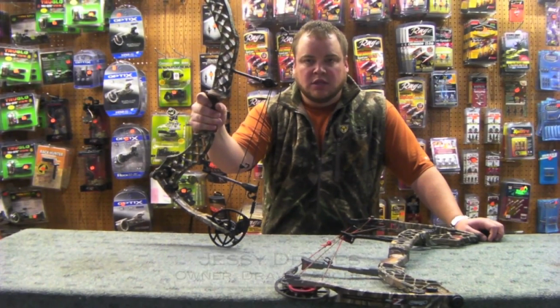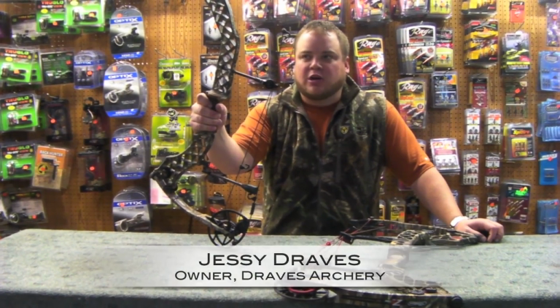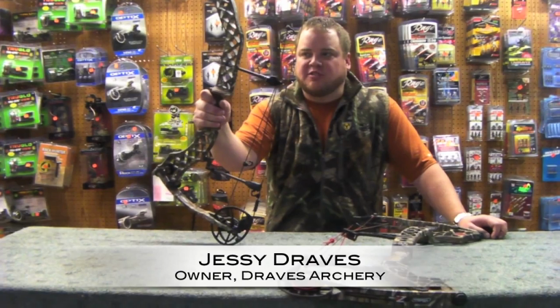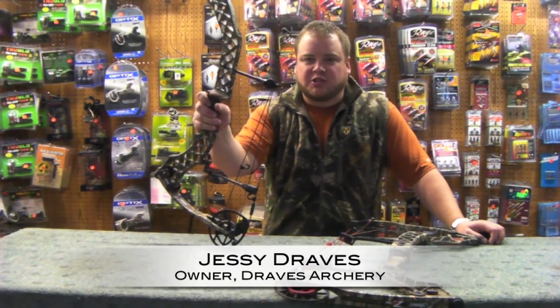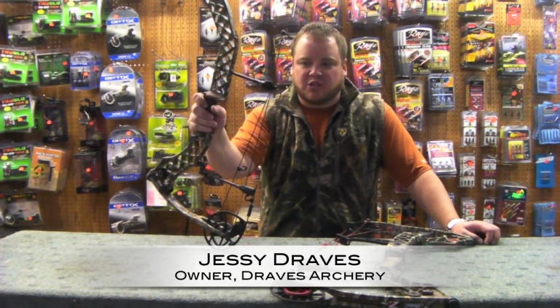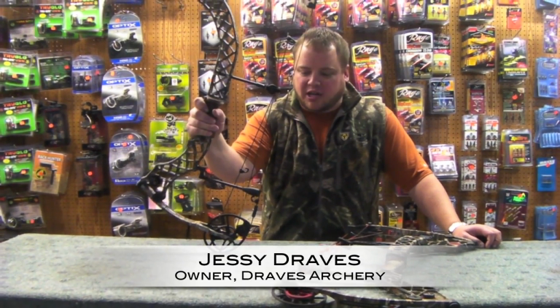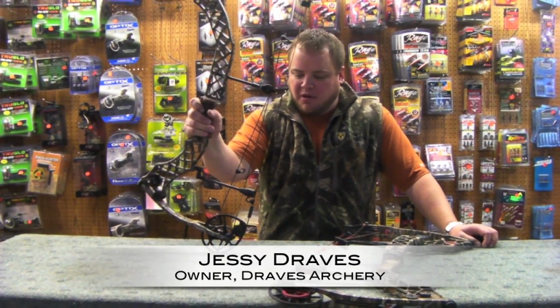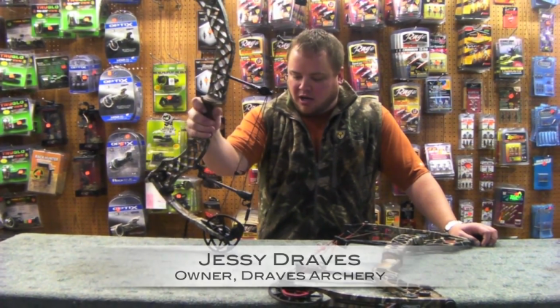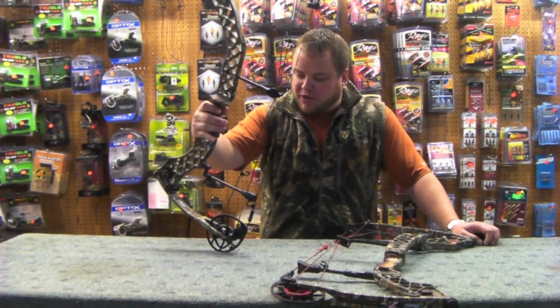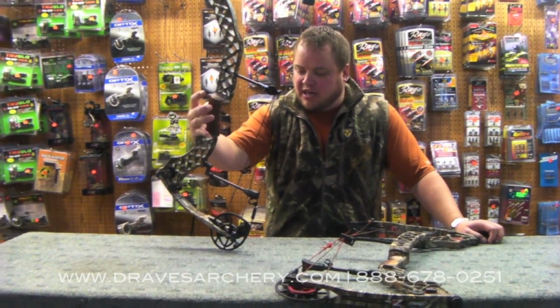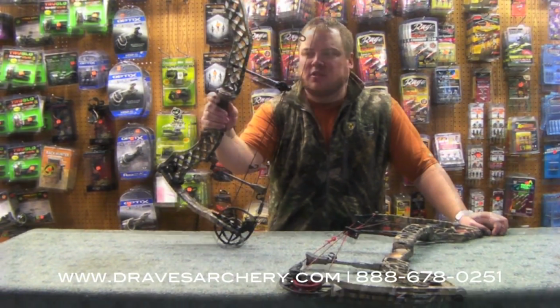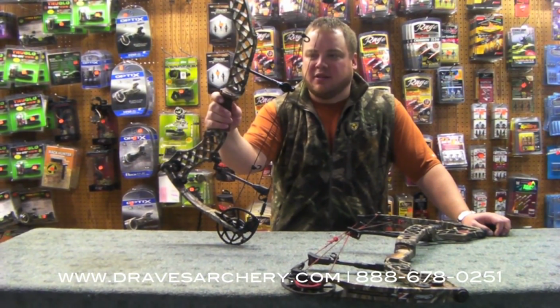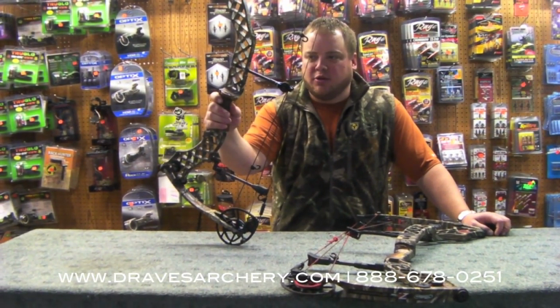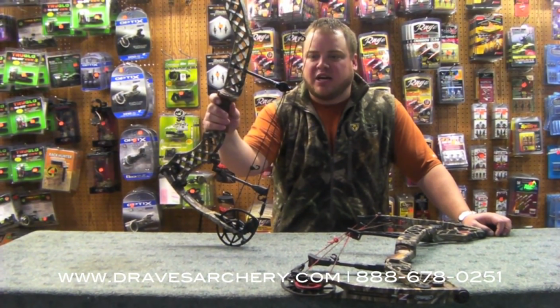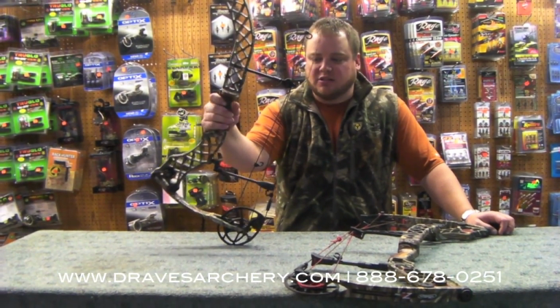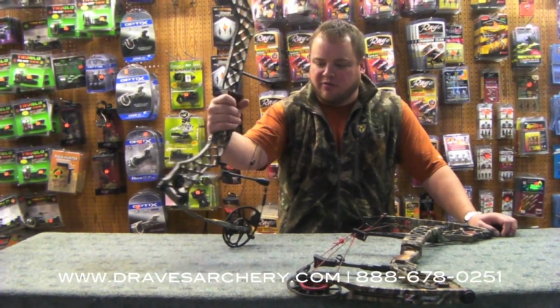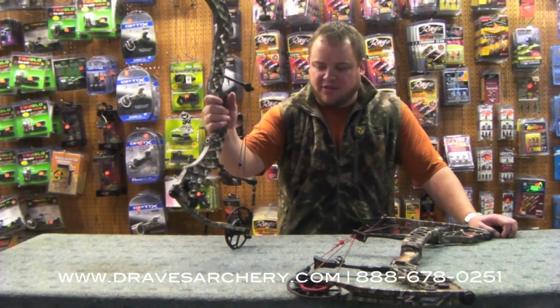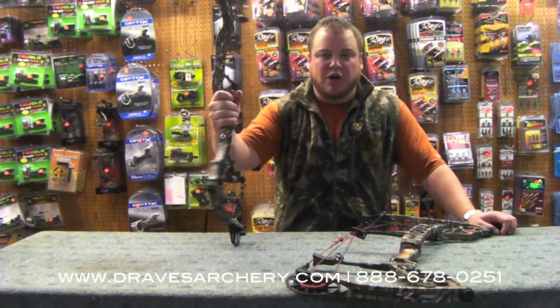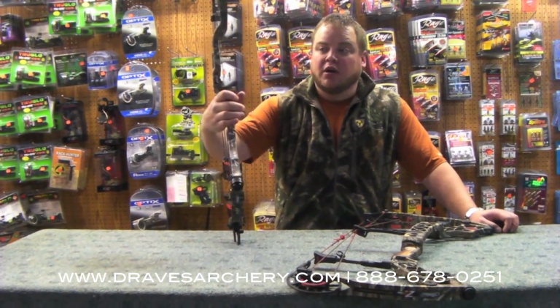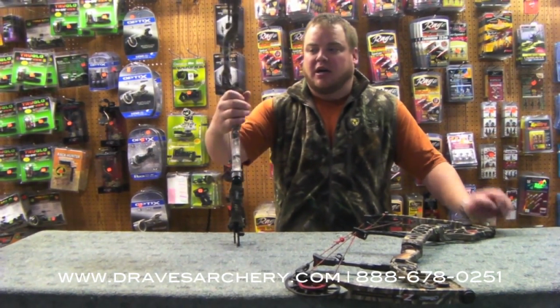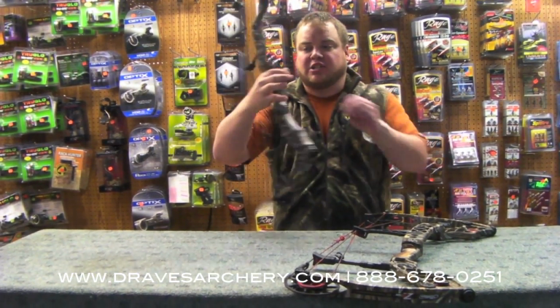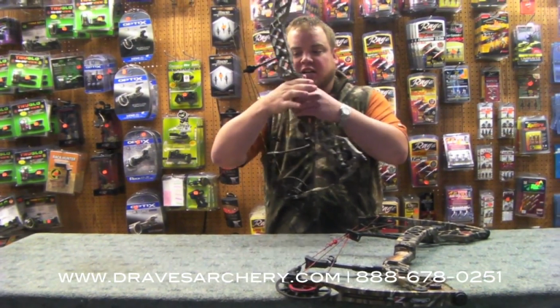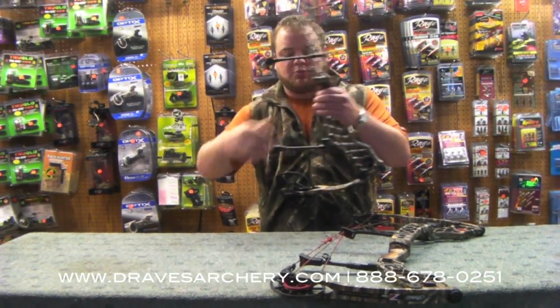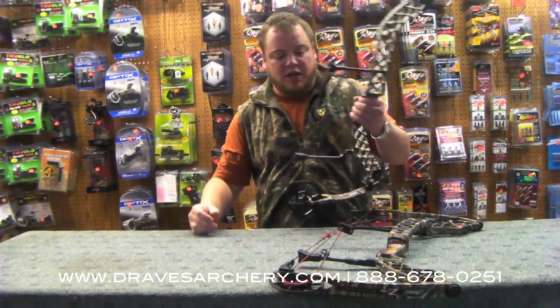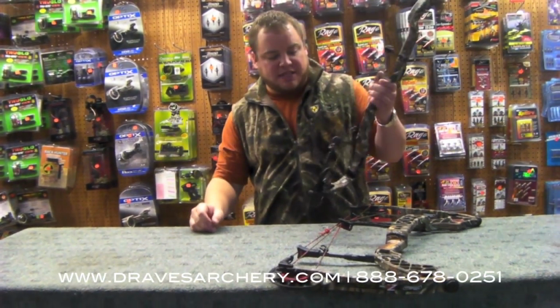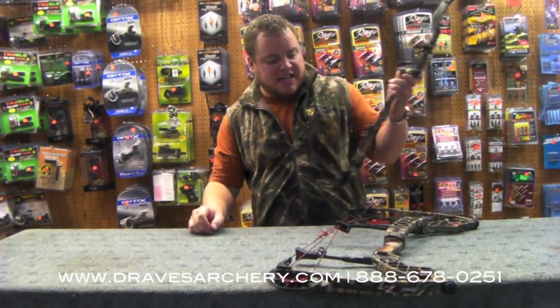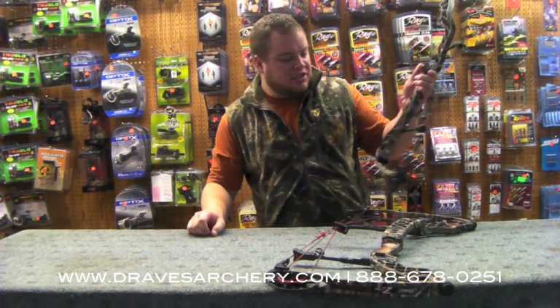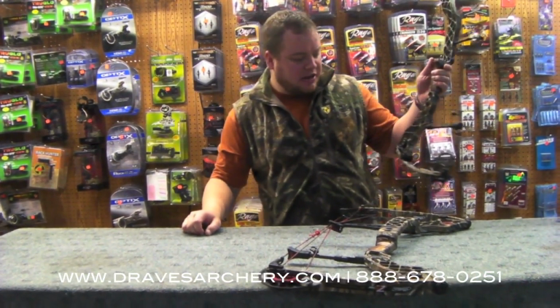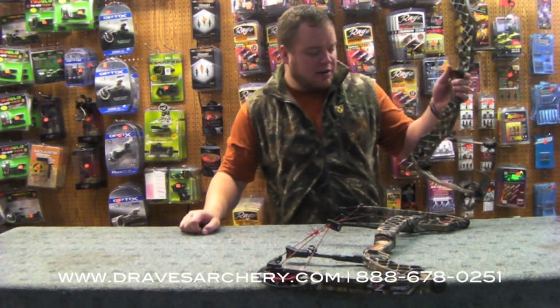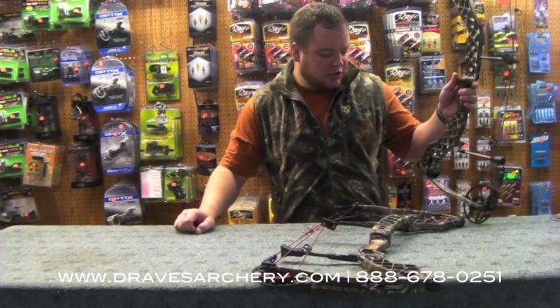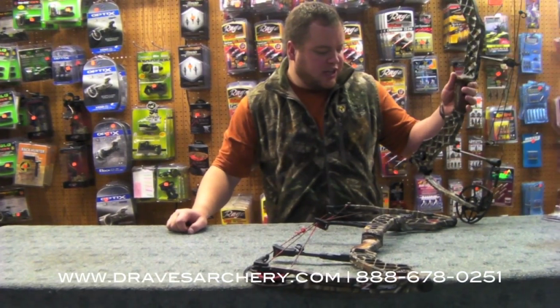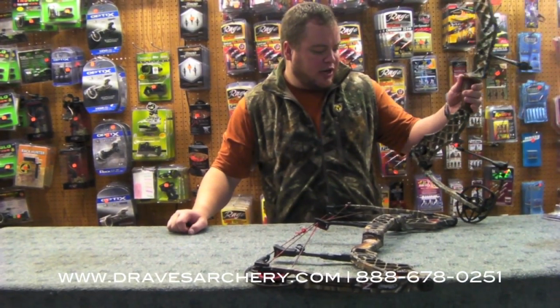Hello, welcome to Draves Archery, dravesarchery.com. Pretty excited to hear about the new 2012 Matthews bow. We just got it in this morning. I've been busy today and I'm just now getting around to shooting a video on it.